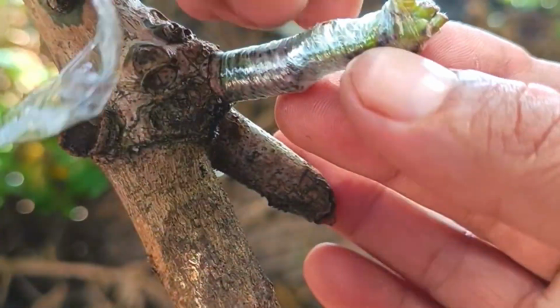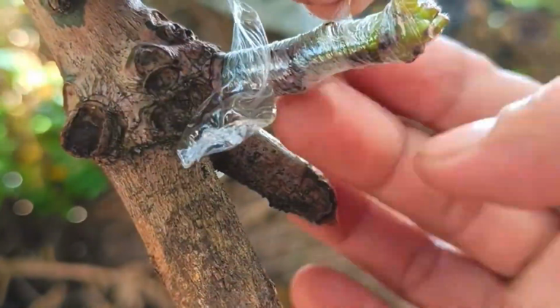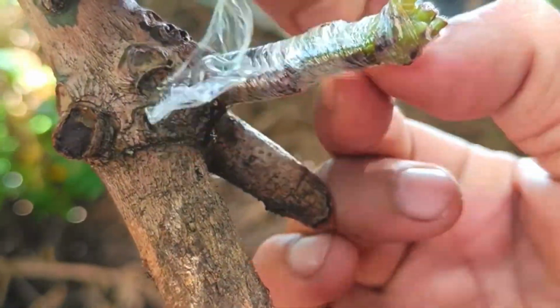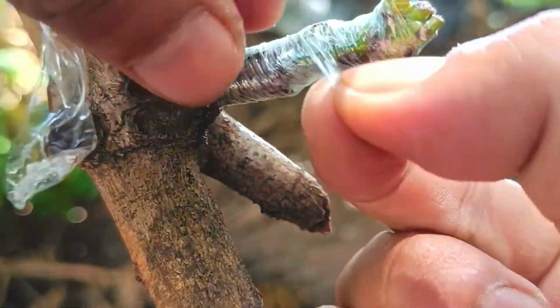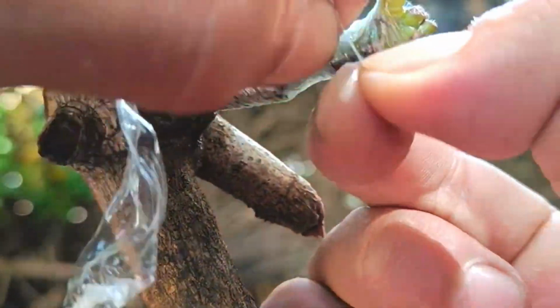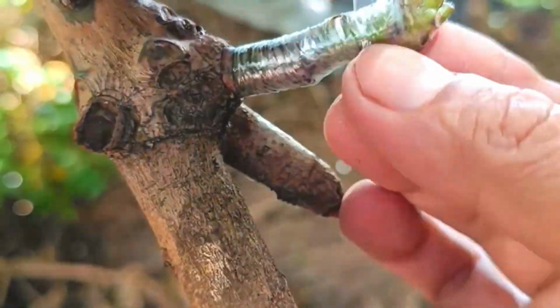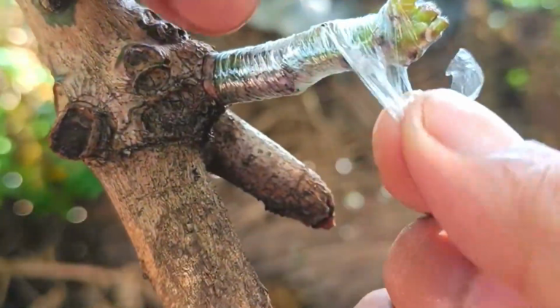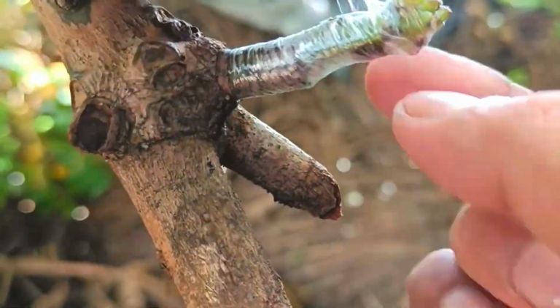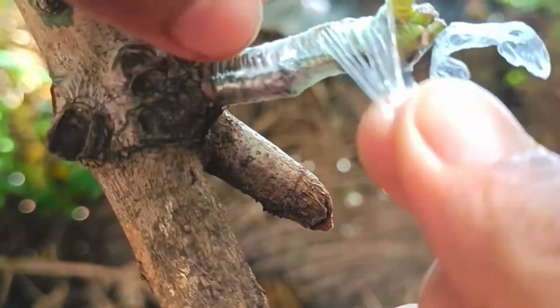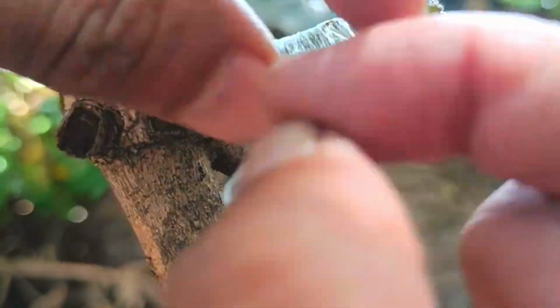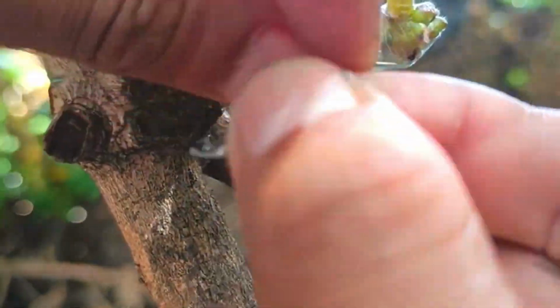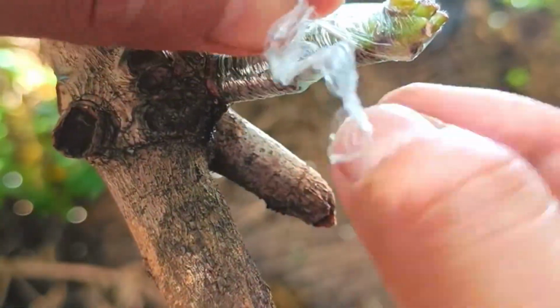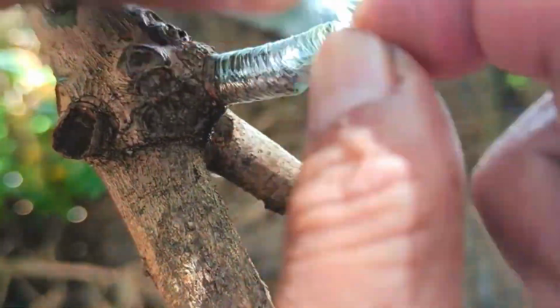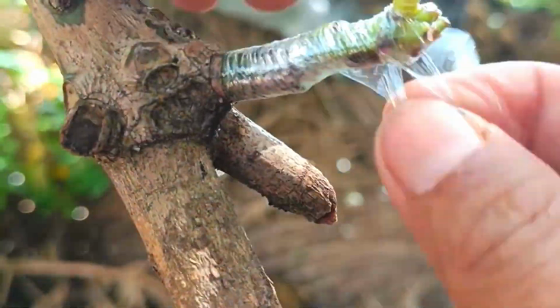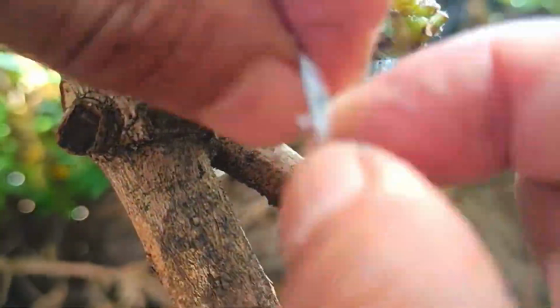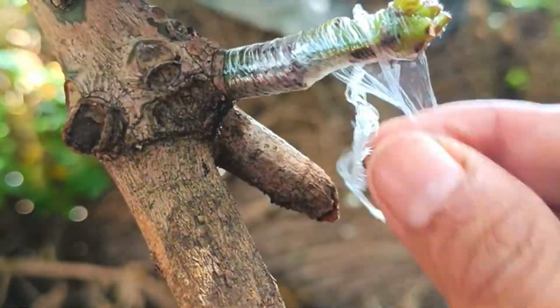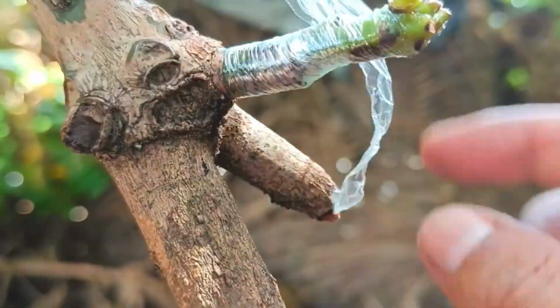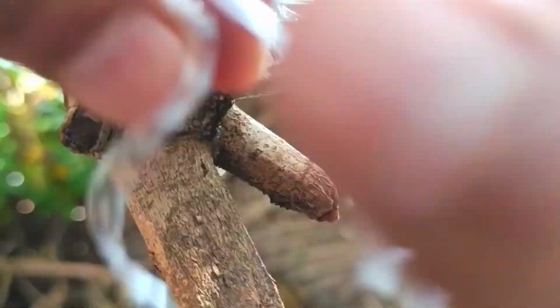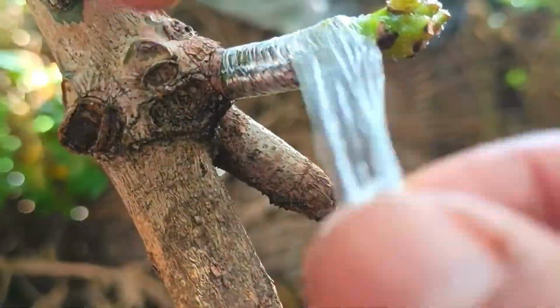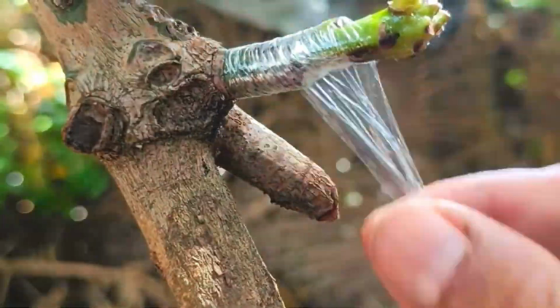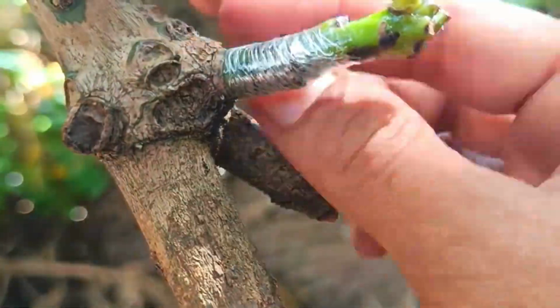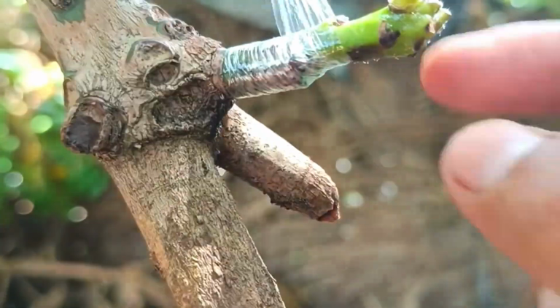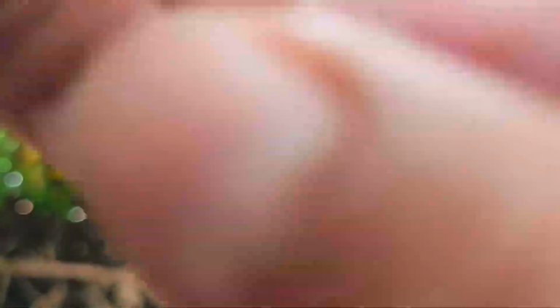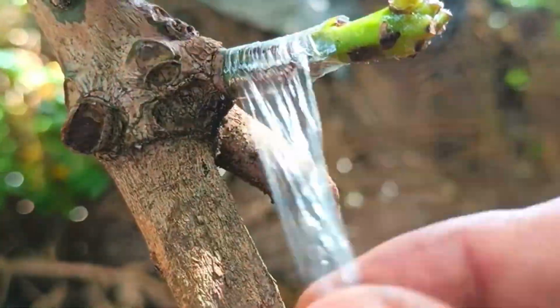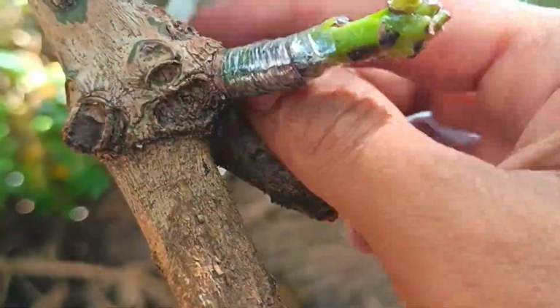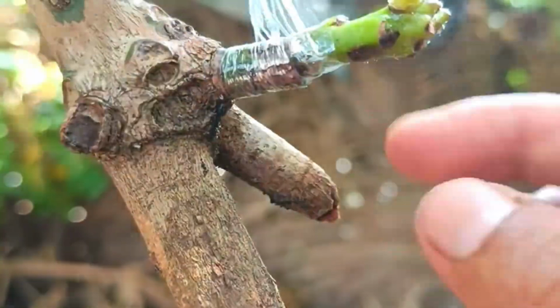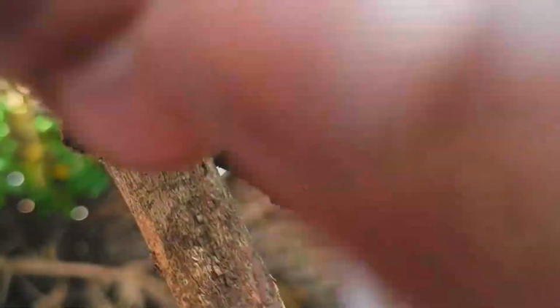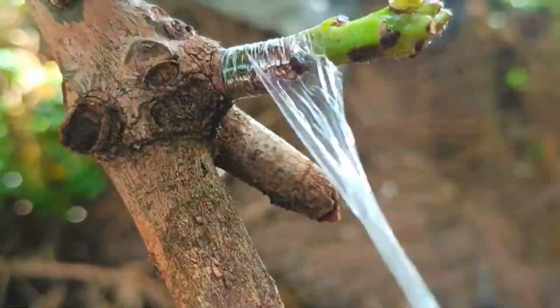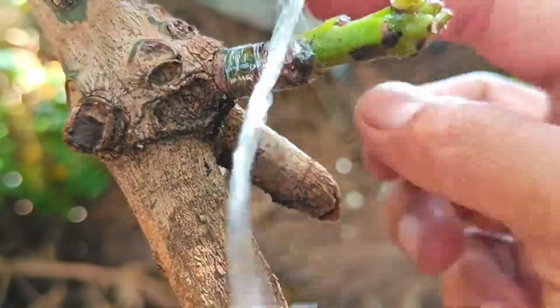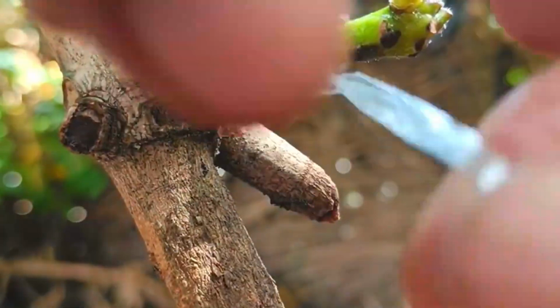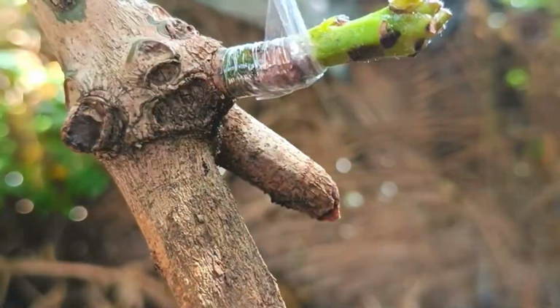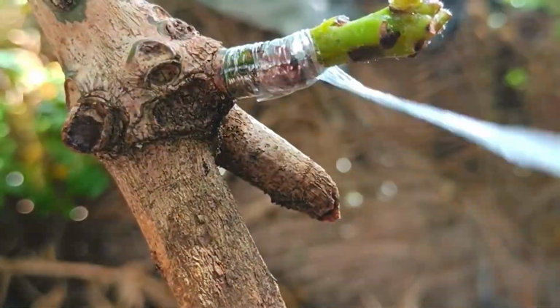By following these steps and paying attention to supporting factors, mango grafting with the help of banana hormones can increase the chances of success and better plant growth.